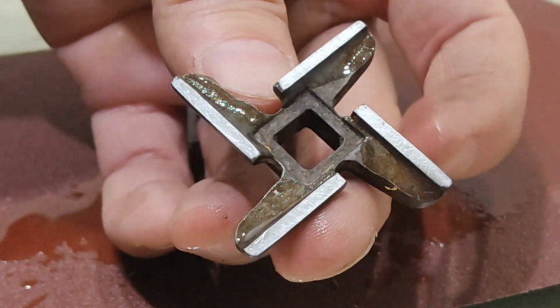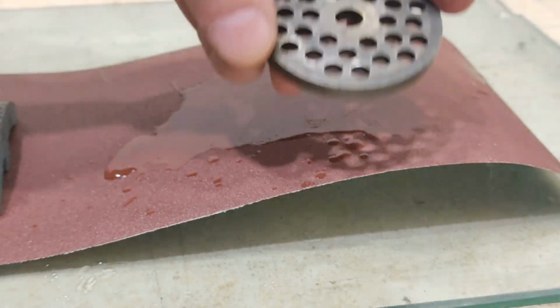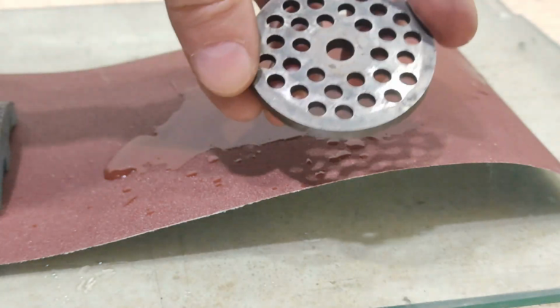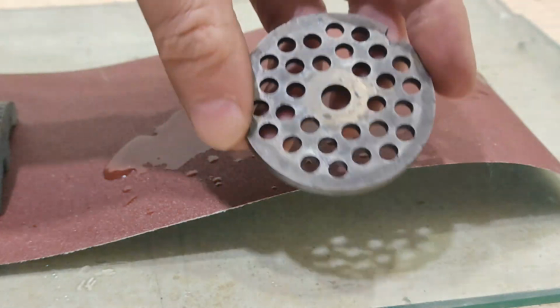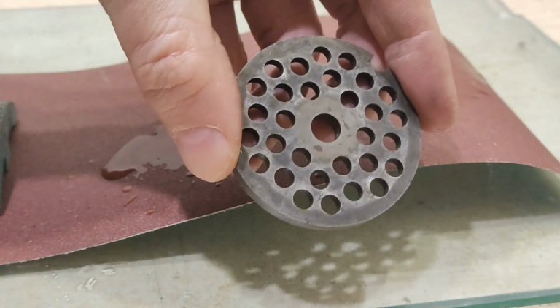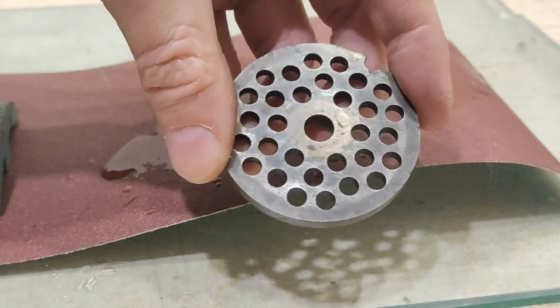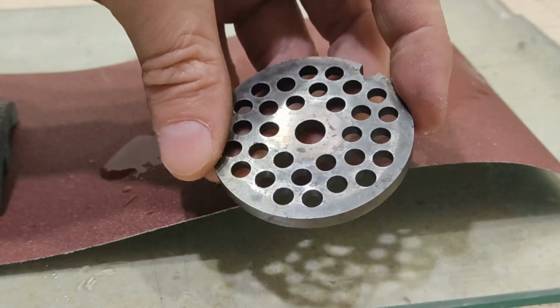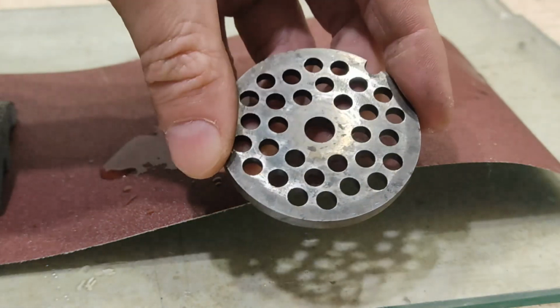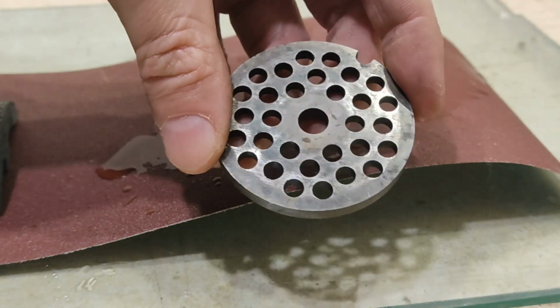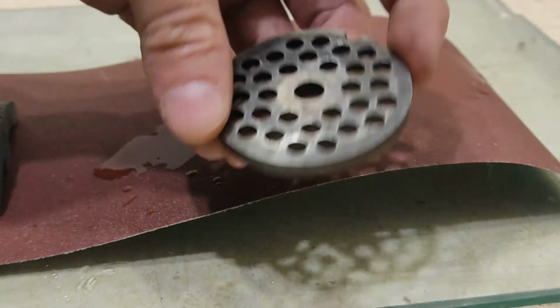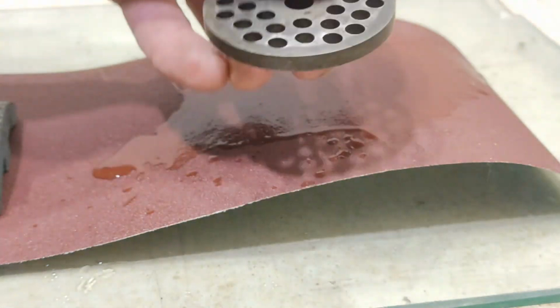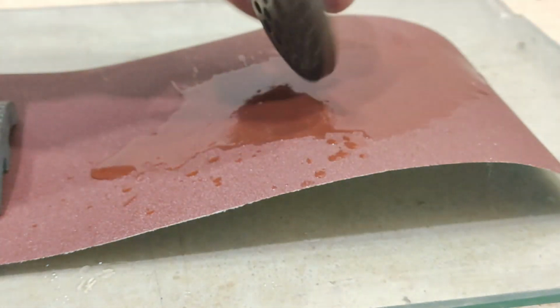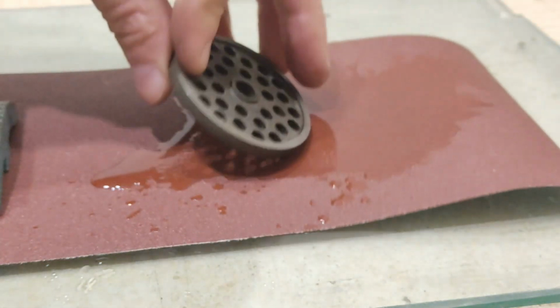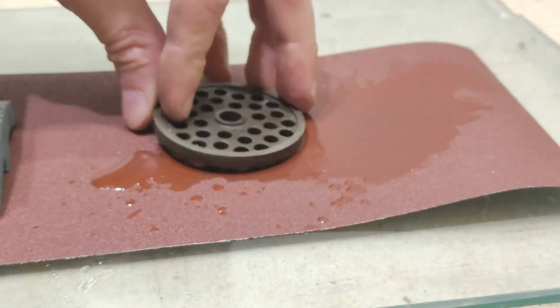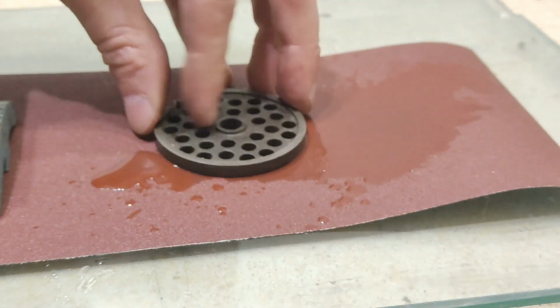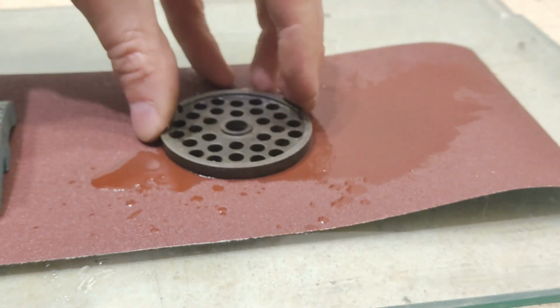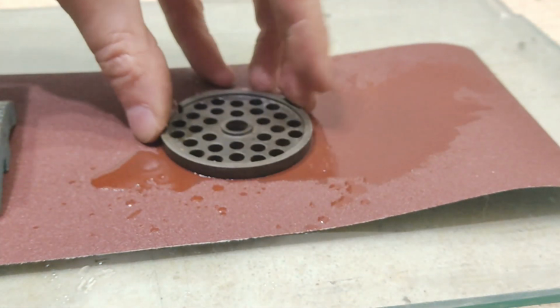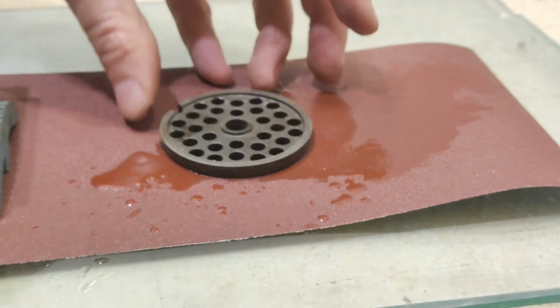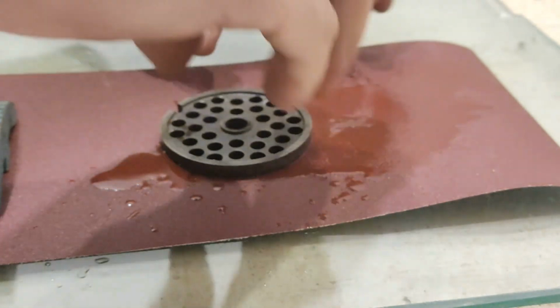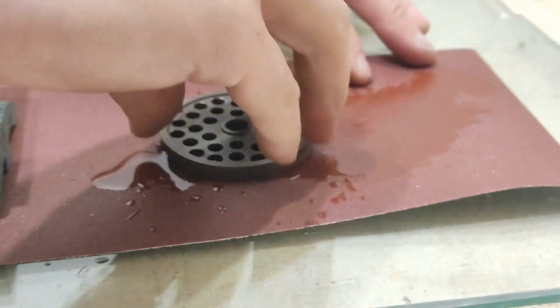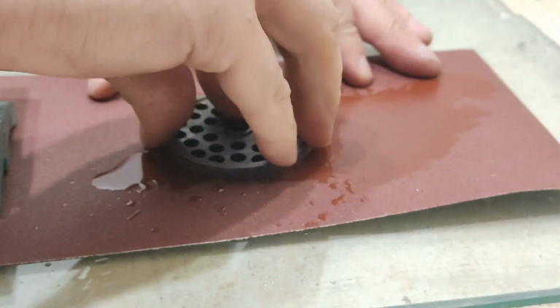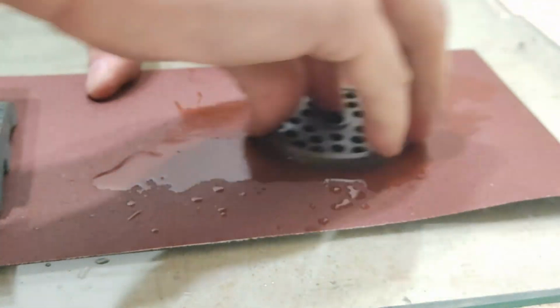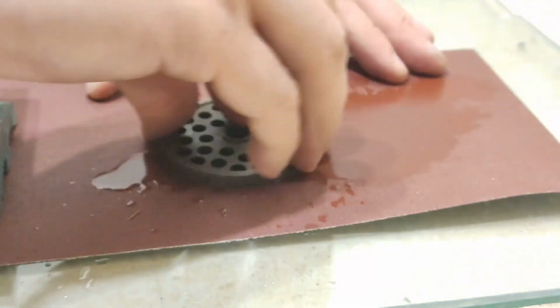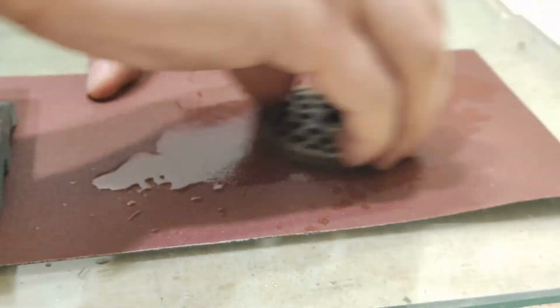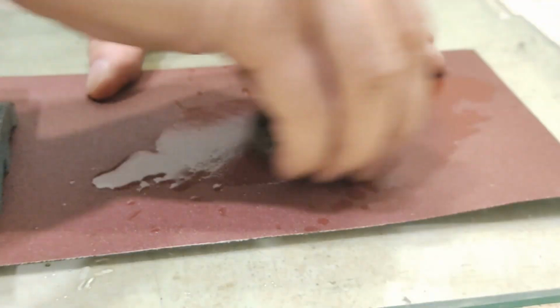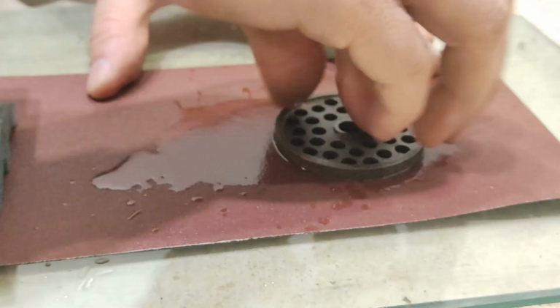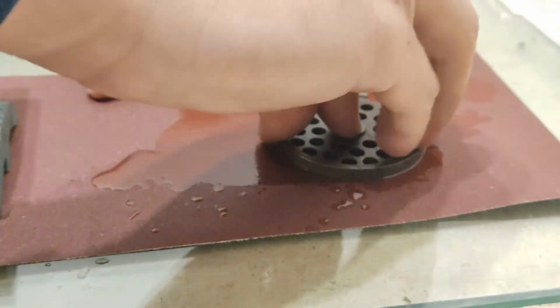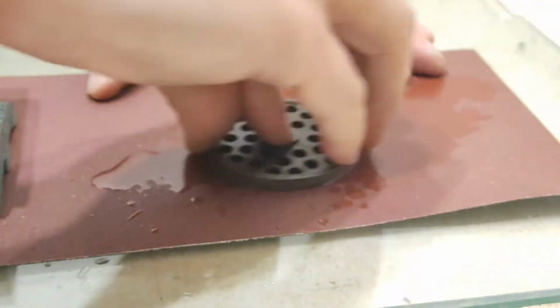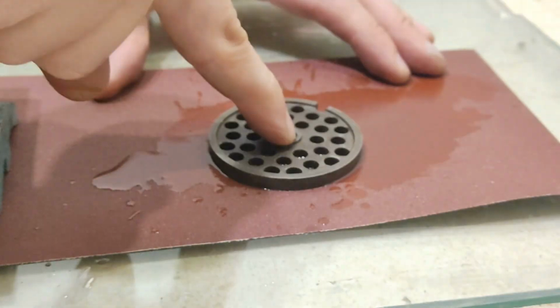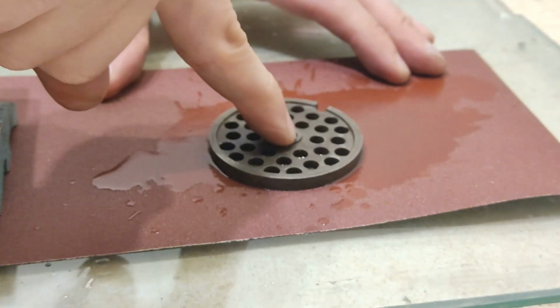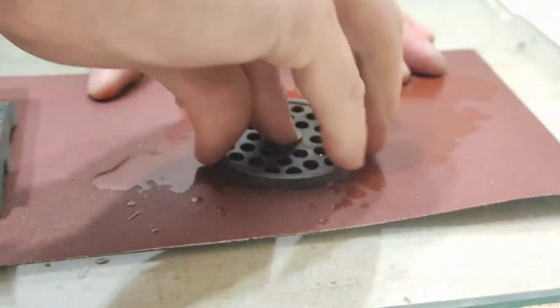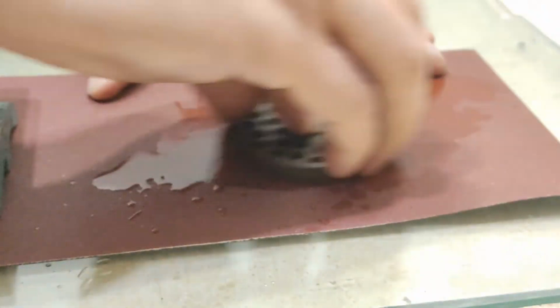Repeat the same process with the plate. It will take much longer to sharpen it because of the larger surface area.